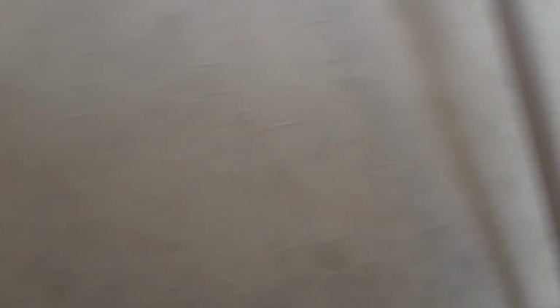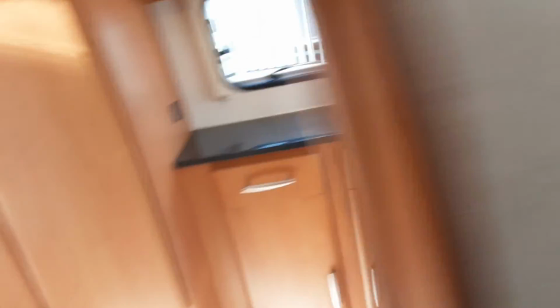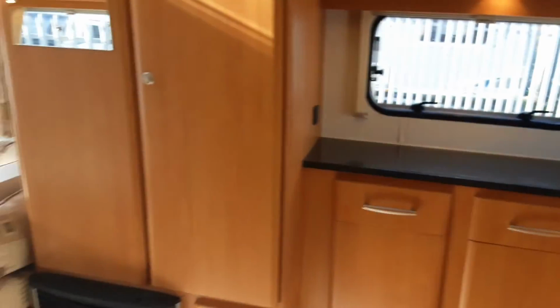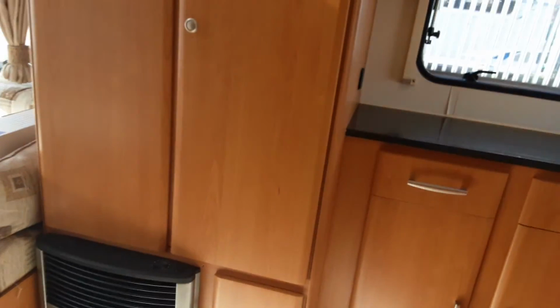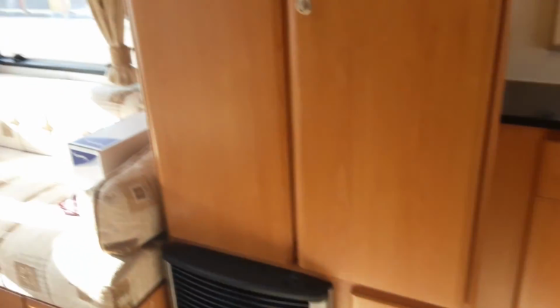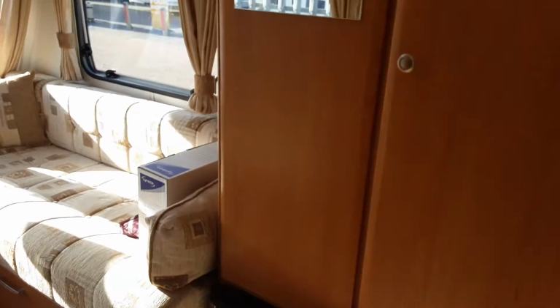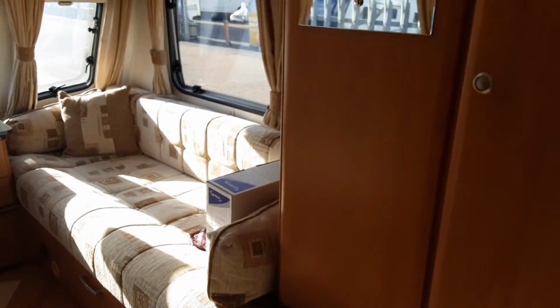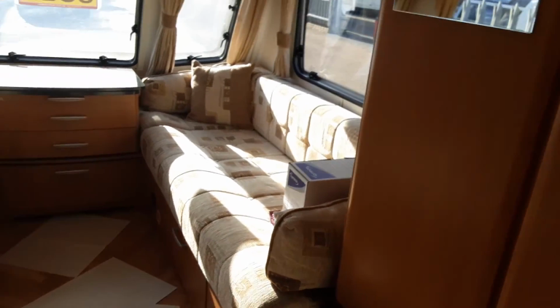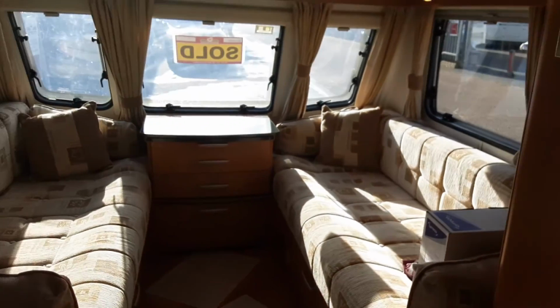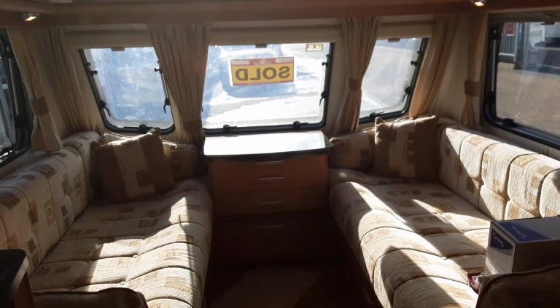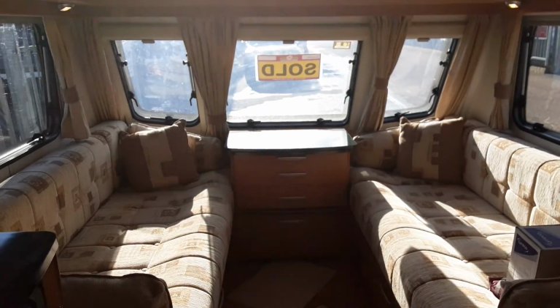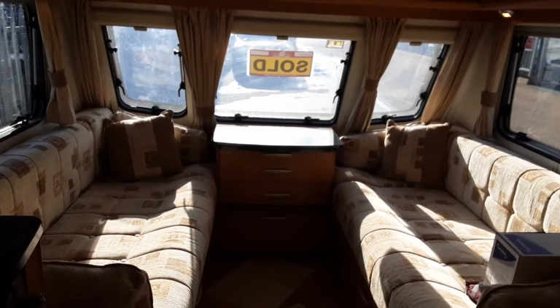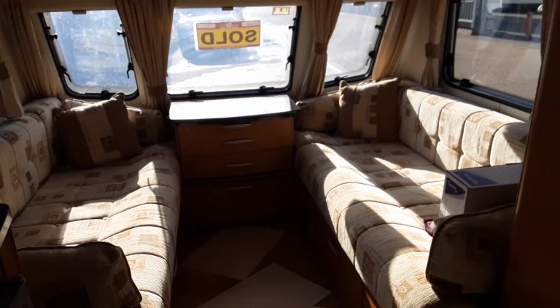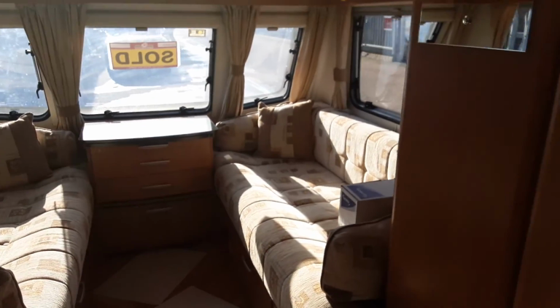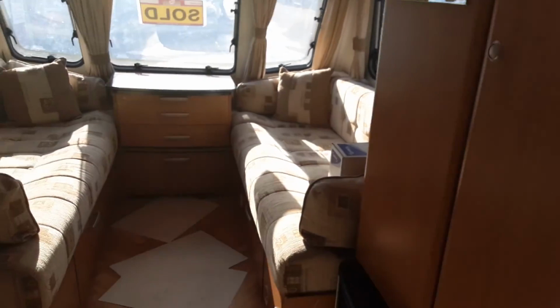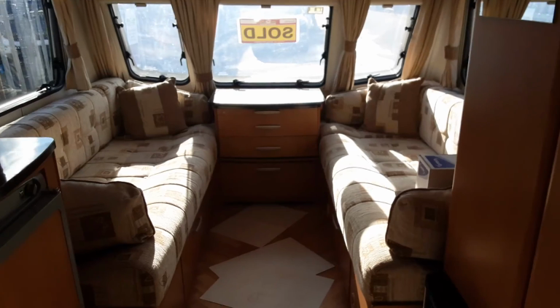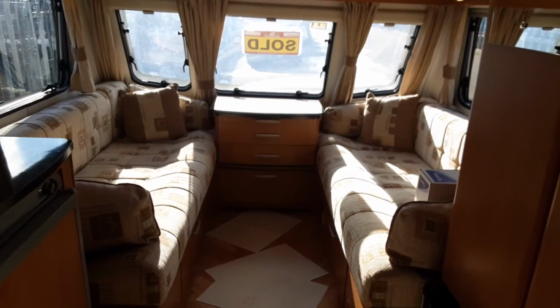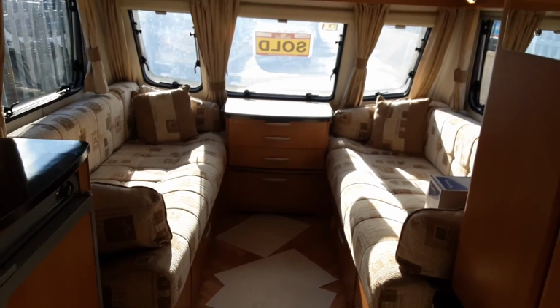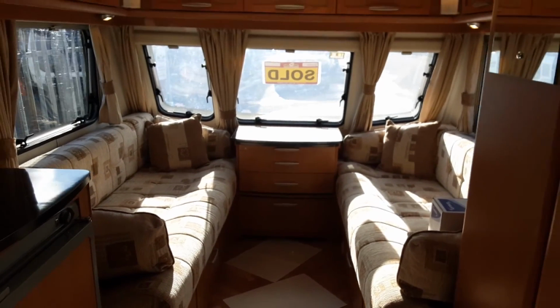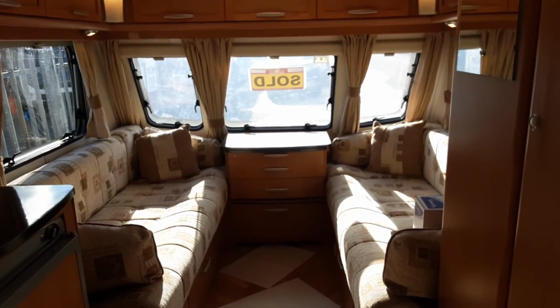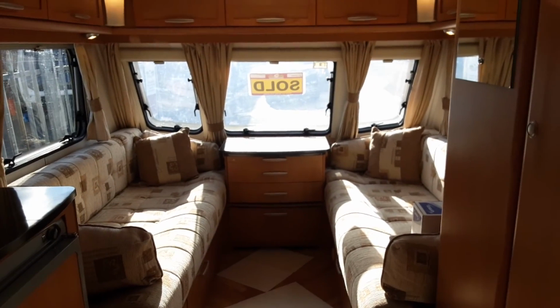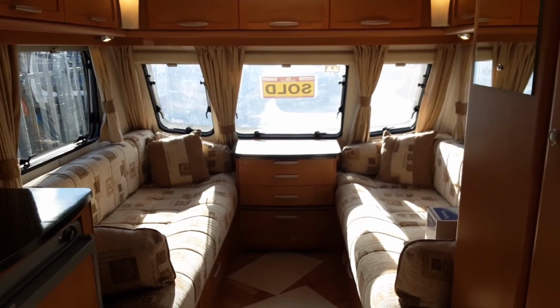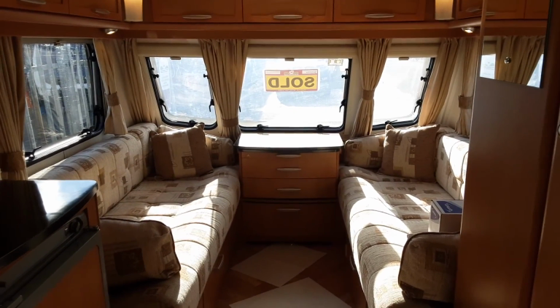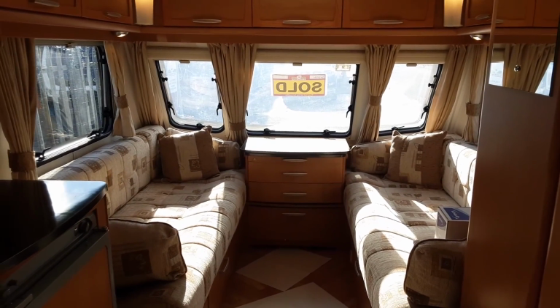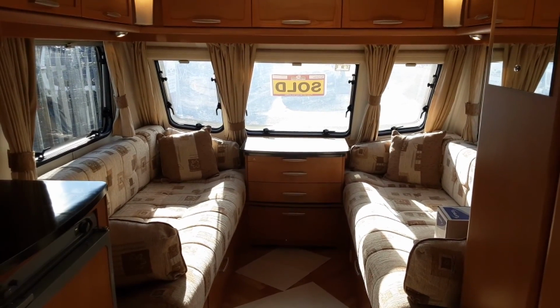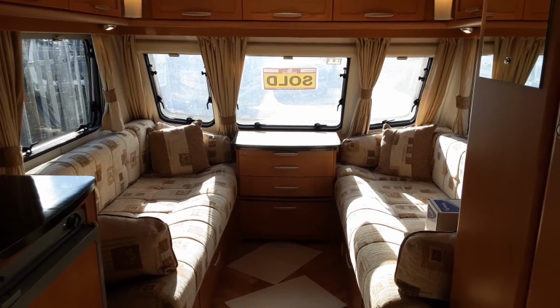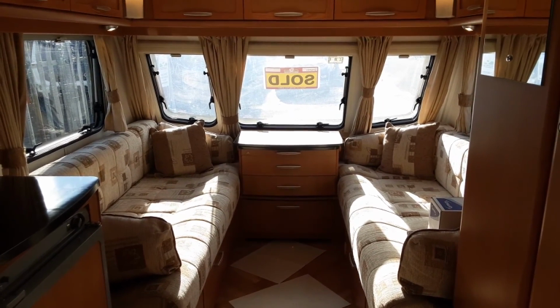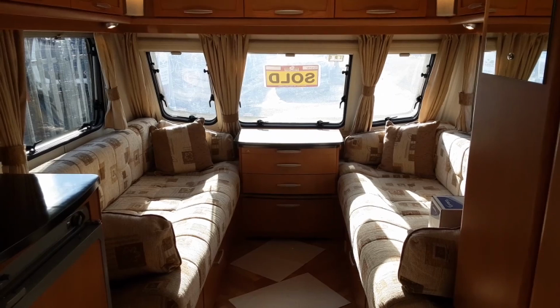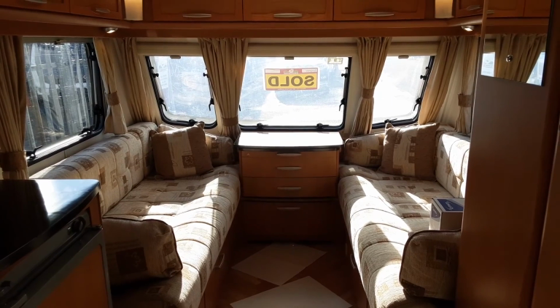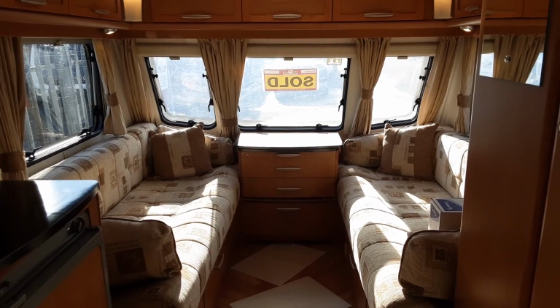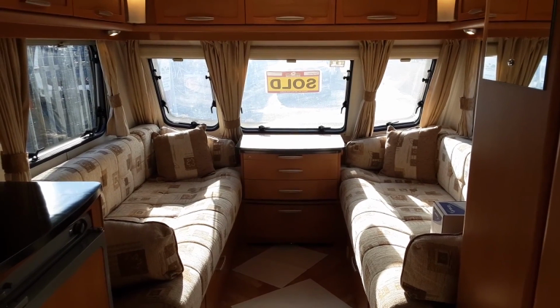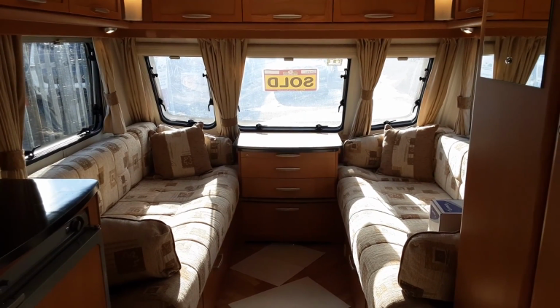So that is the Lunar Stellar 400. If you have any further questions on the caravan, please don't hesitate to give us a call here at The Caravan Company — we'd be more than happy to help. We appreciate your business and we look forward to seeing you here on site soon when you collect your caravan. Thank you for now, bye-bye.